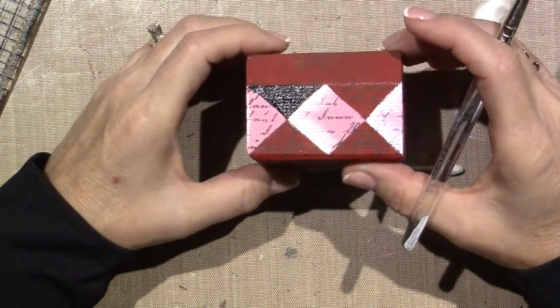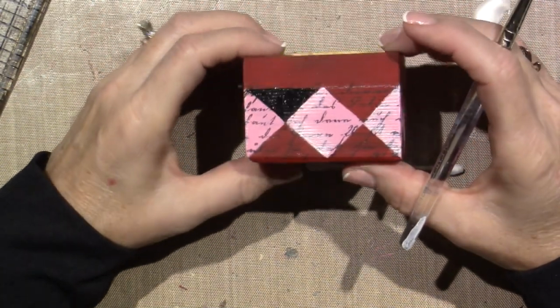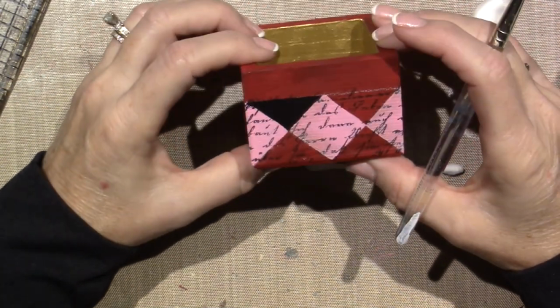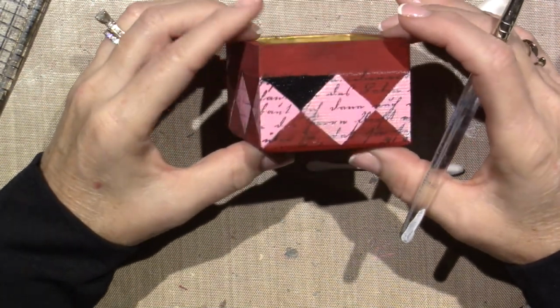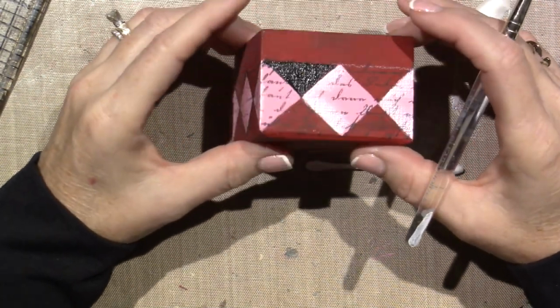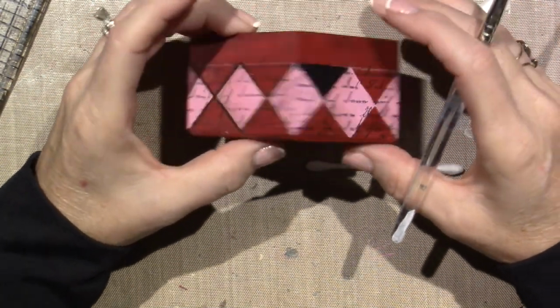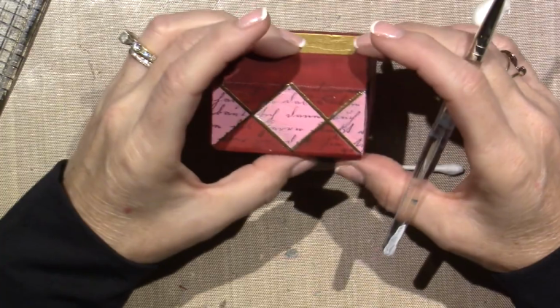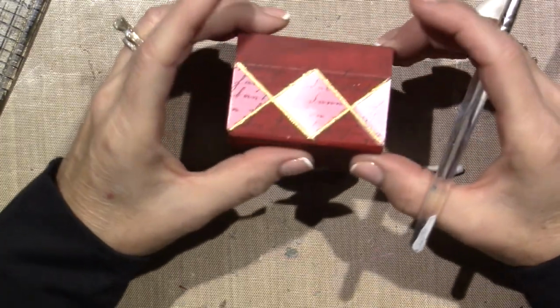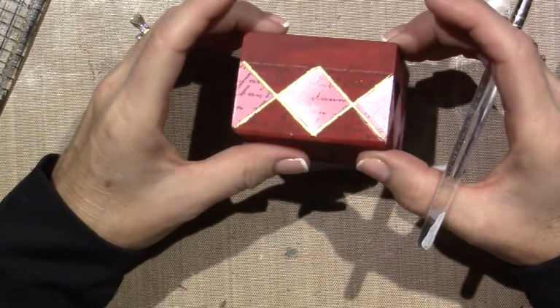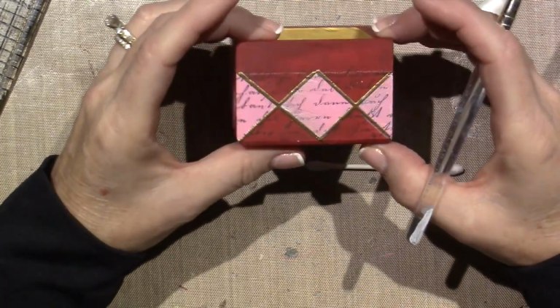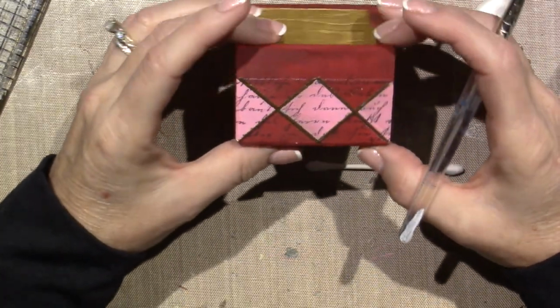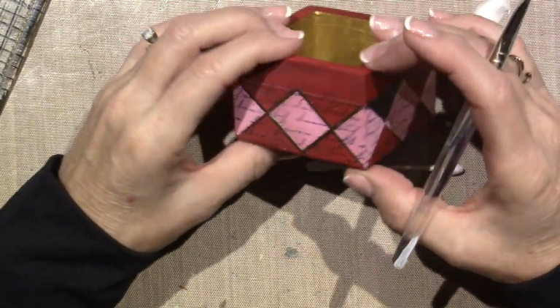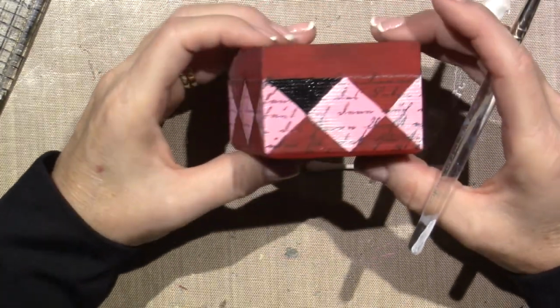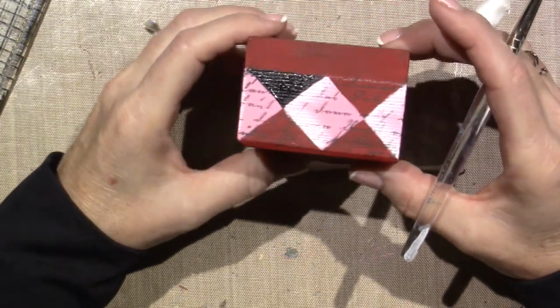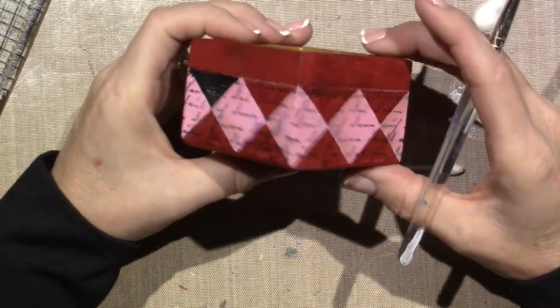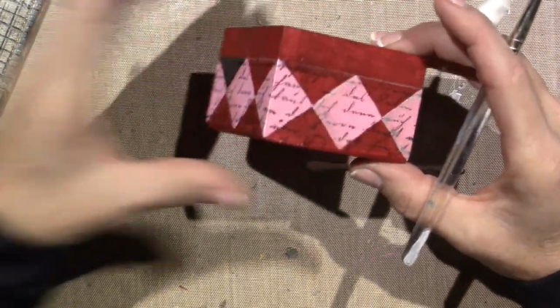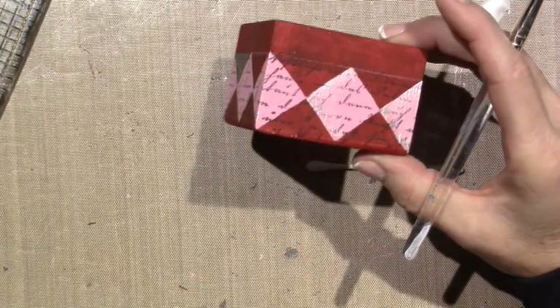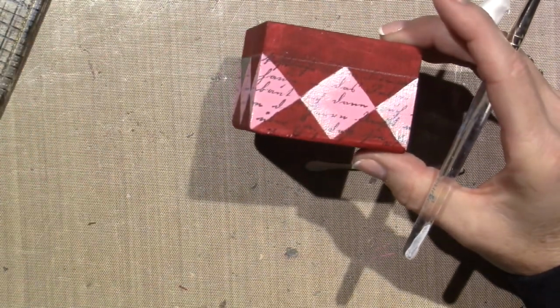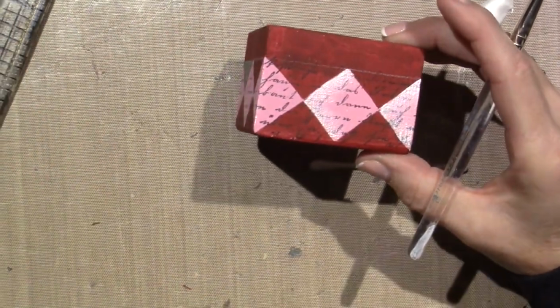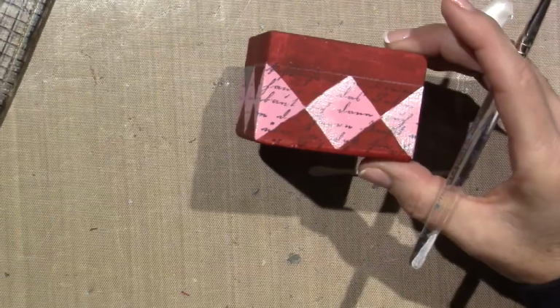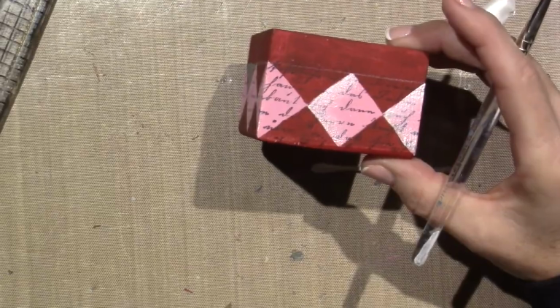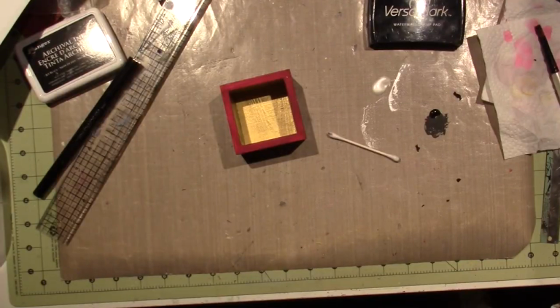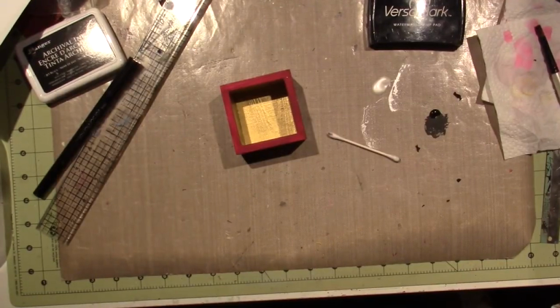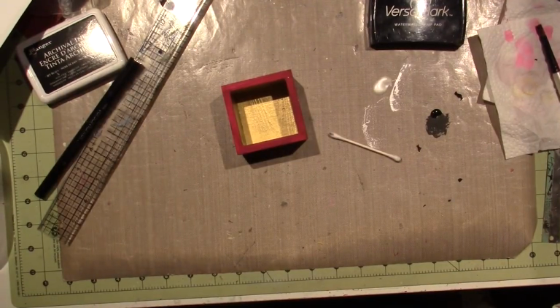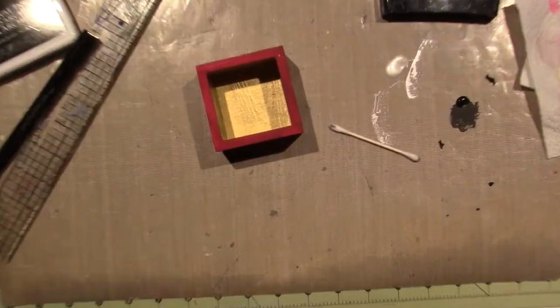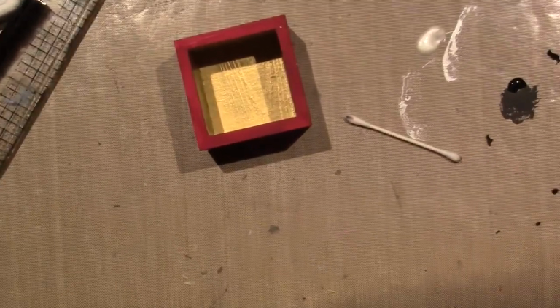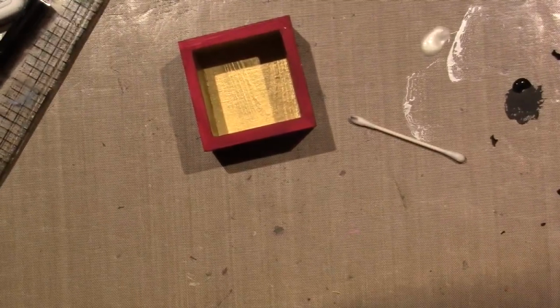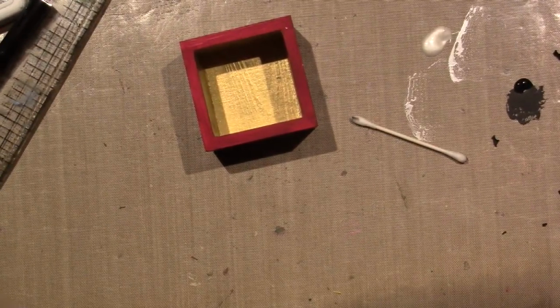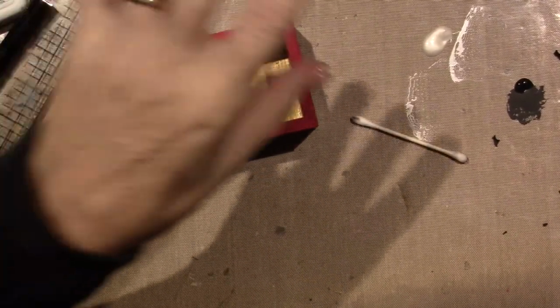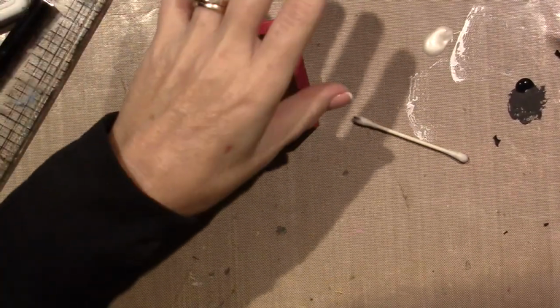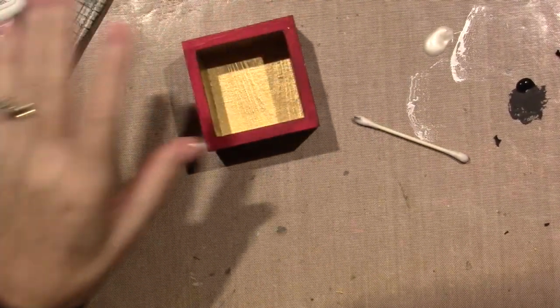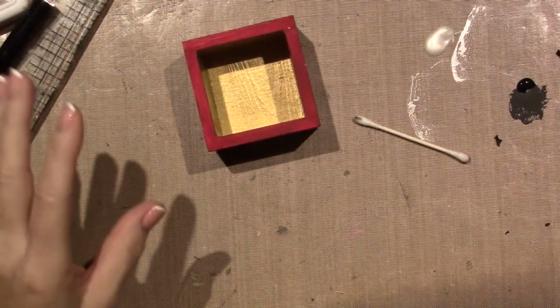Sorry if I wasn't in the shot. Alright, I'll come back when that's all done - I'll be right back. I don't know, I'm all over the place tonight.